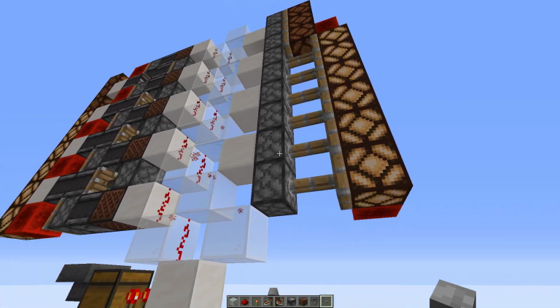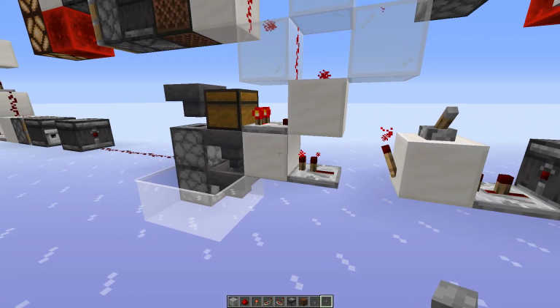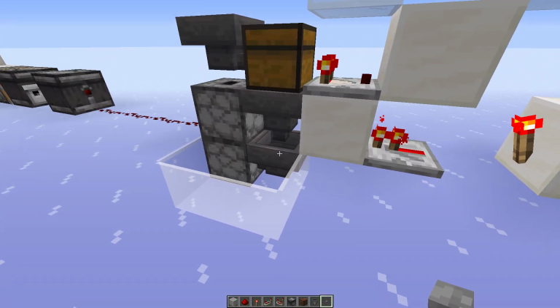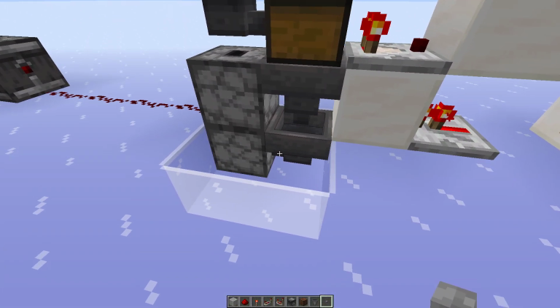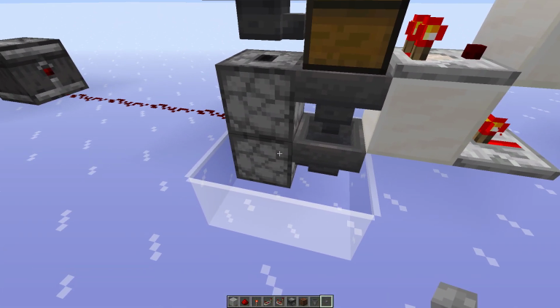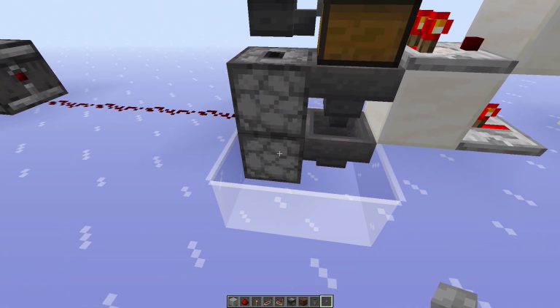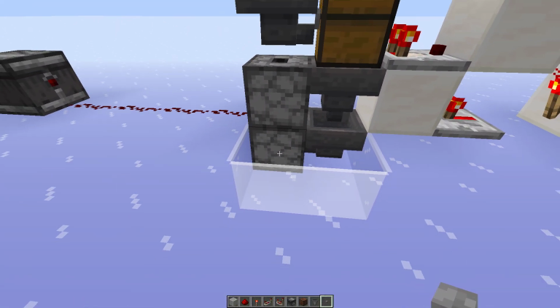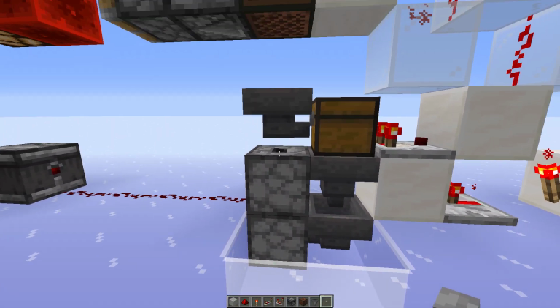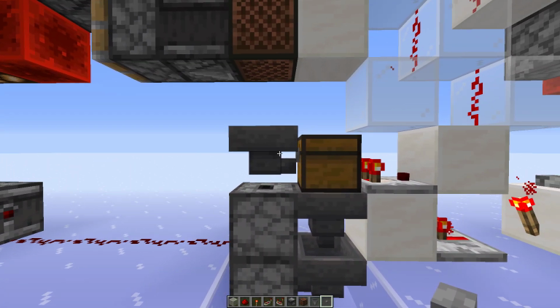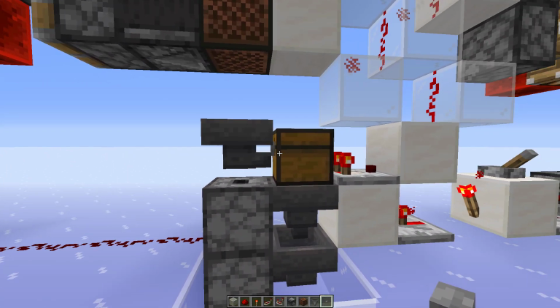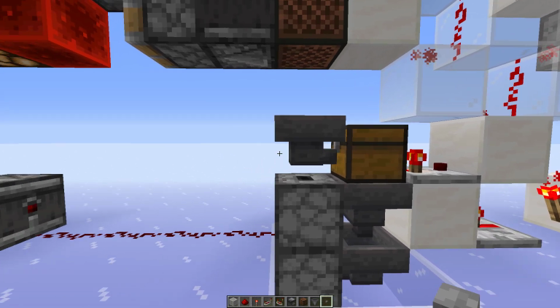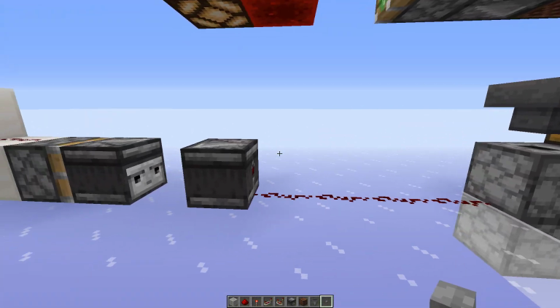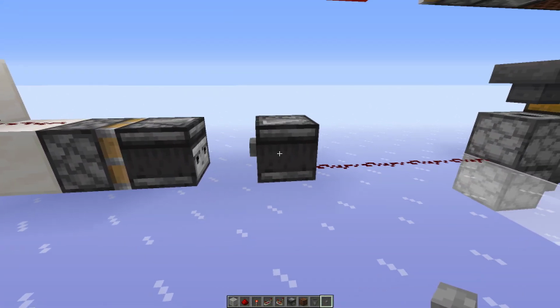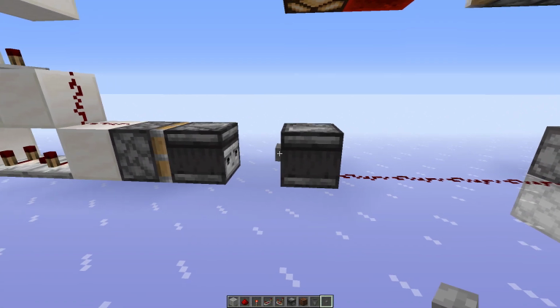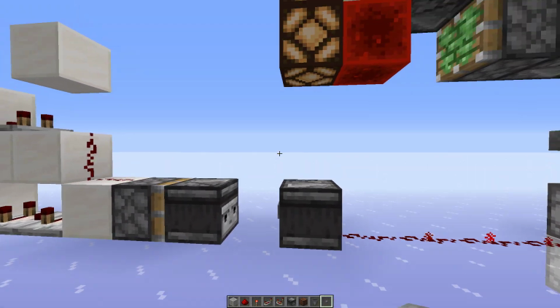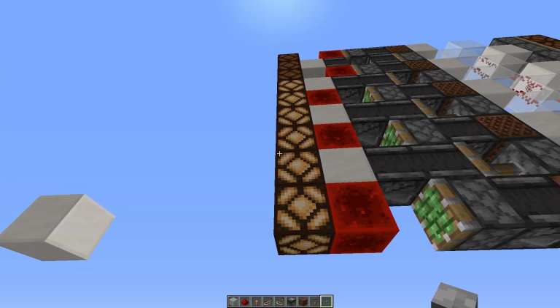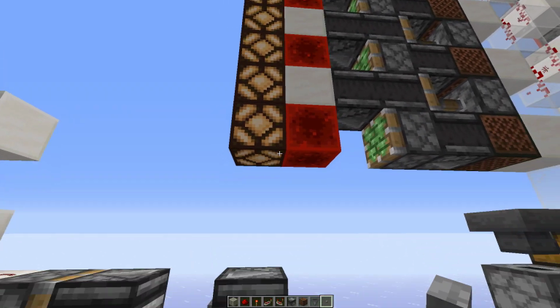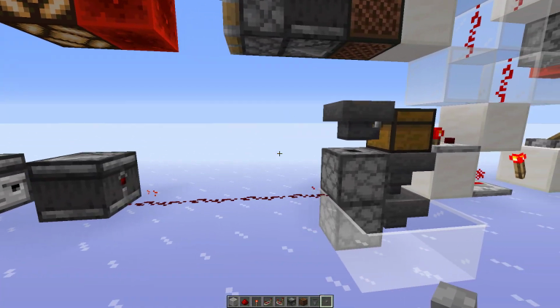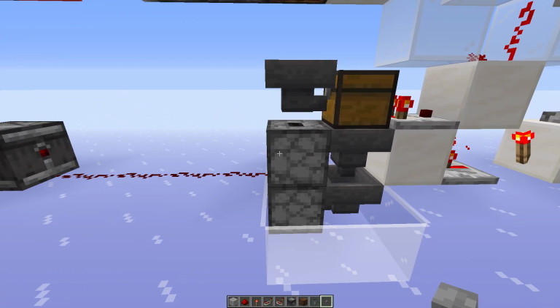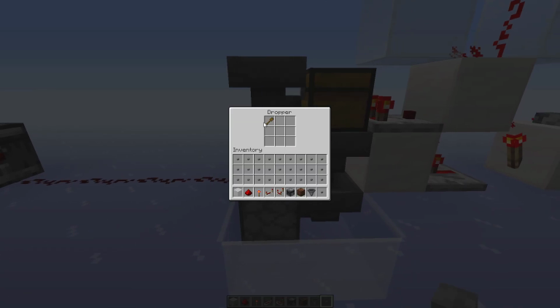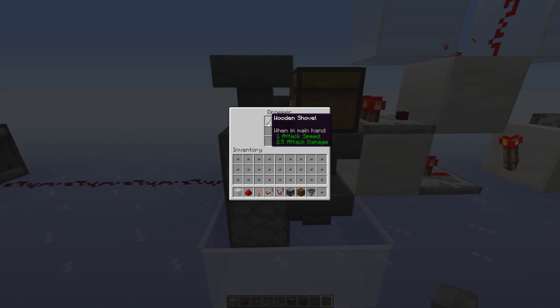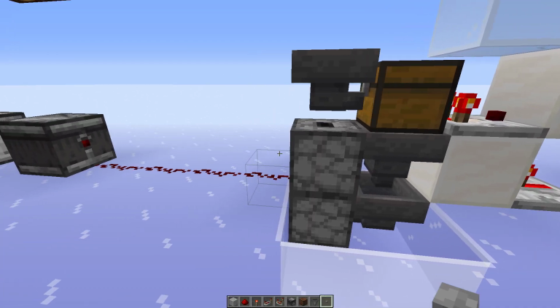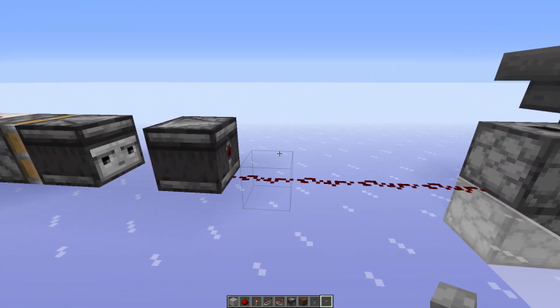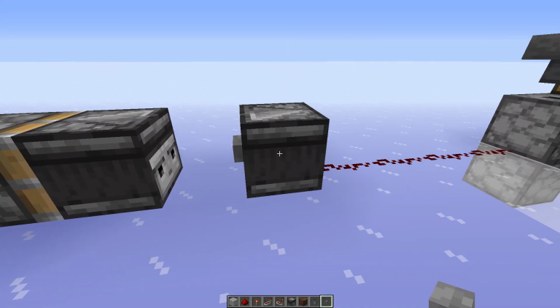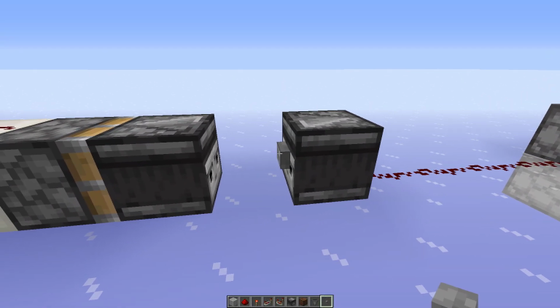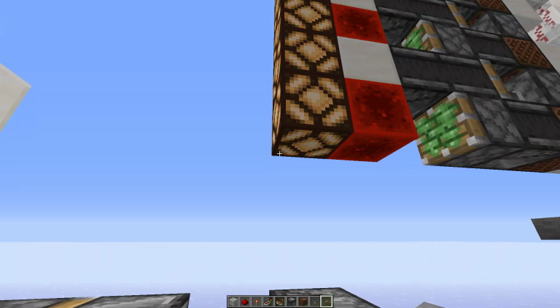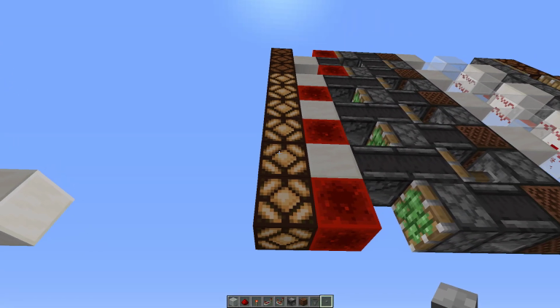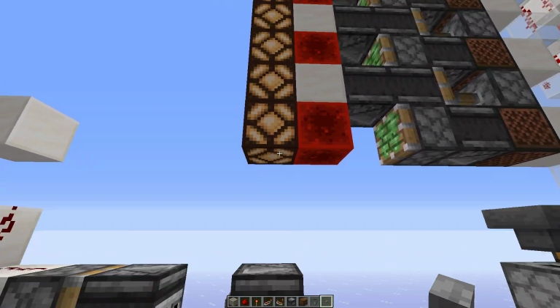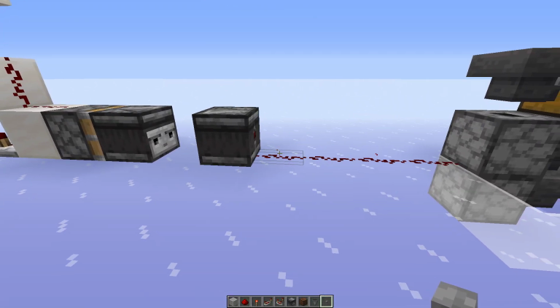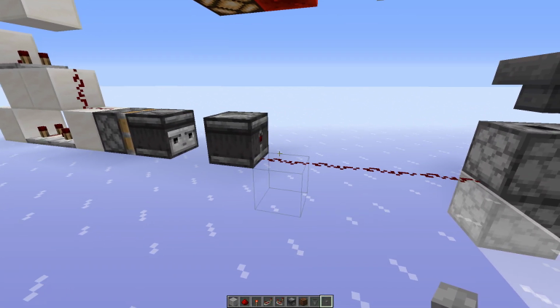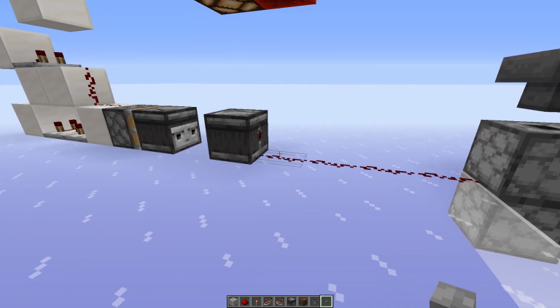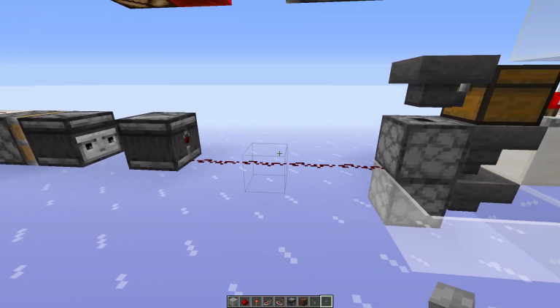And now on the increasing side, I'm having the items in the dropper get dispensed into the hopper to go back into the chest, but if I hit the button the first time, nothing happens. That's because one item got left here in the dropper. If I hit the button again it does work, but that is on the second pulse when the button gets unpressed.